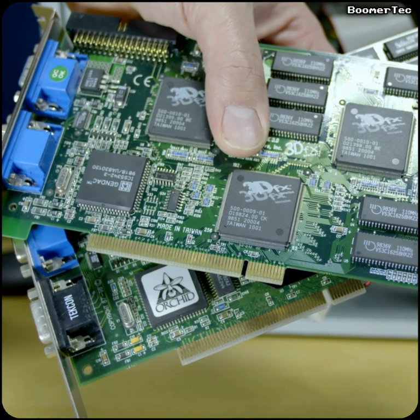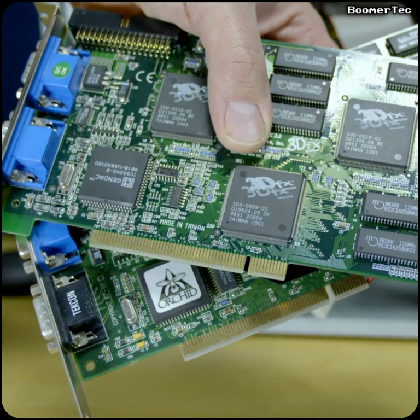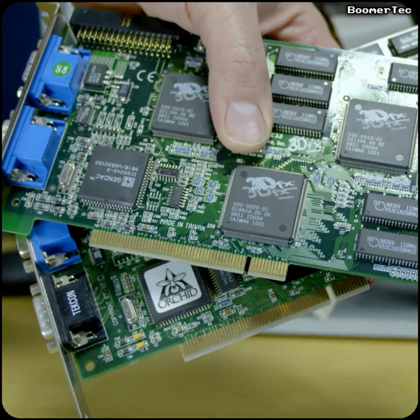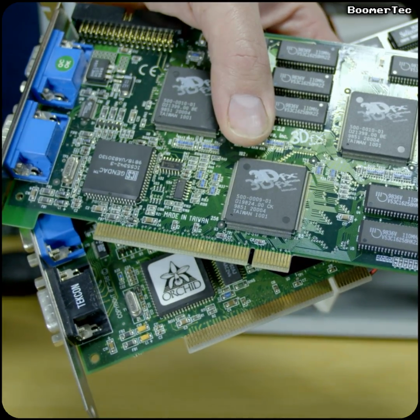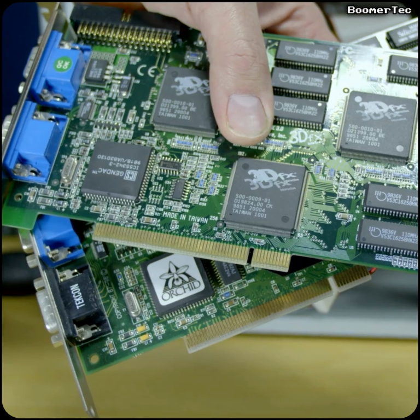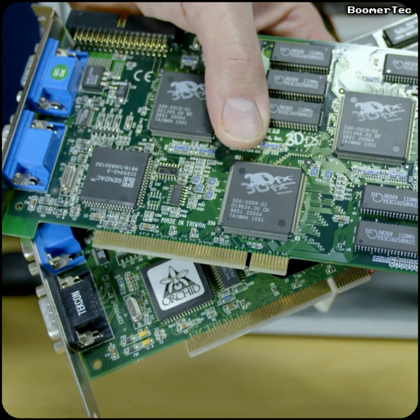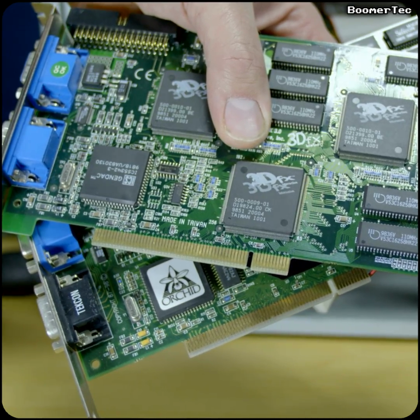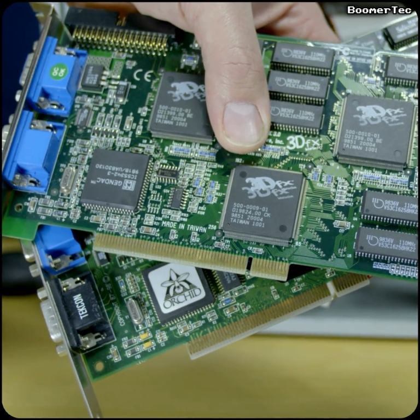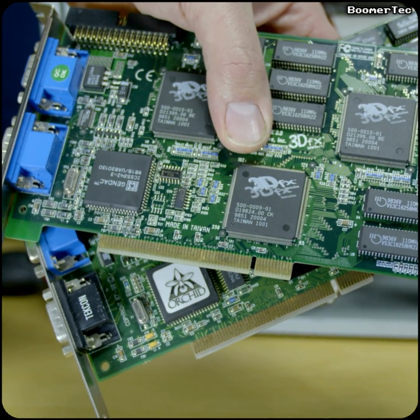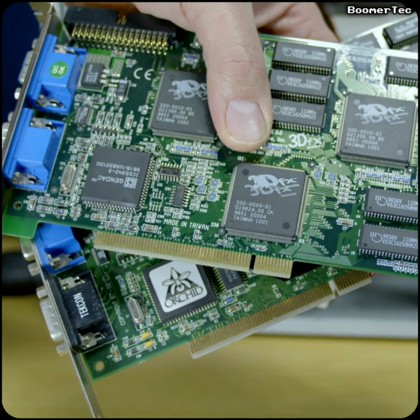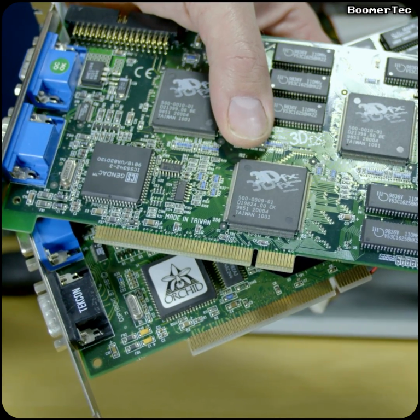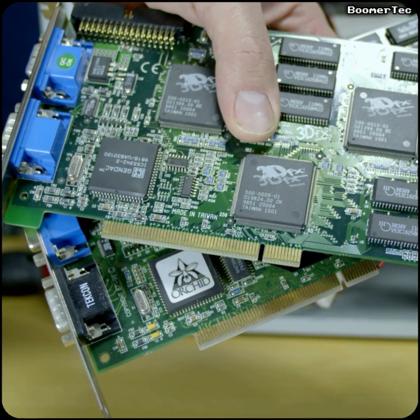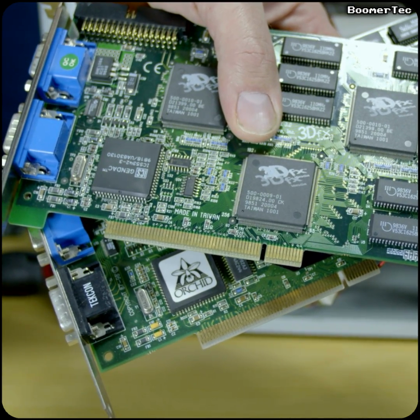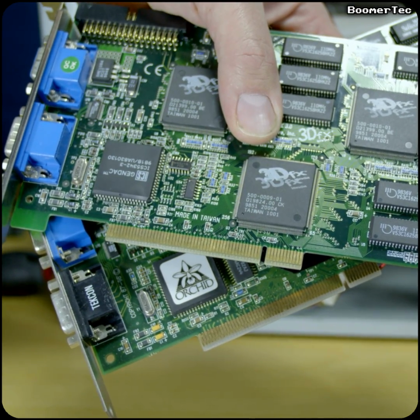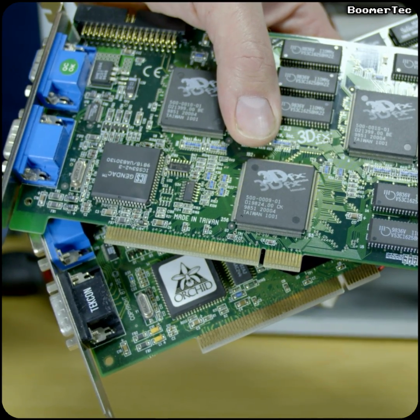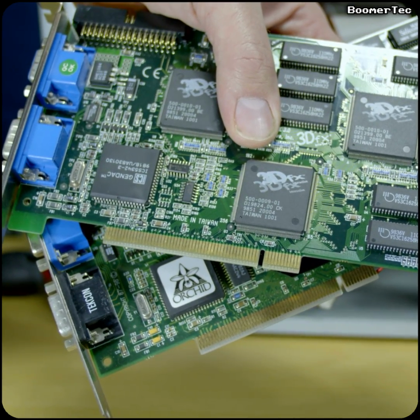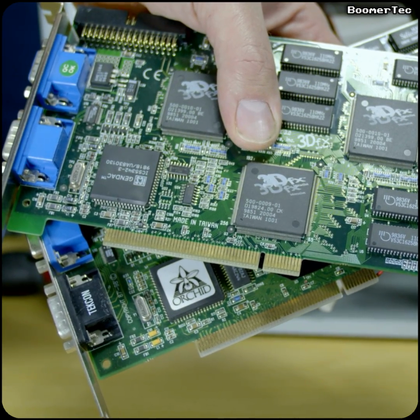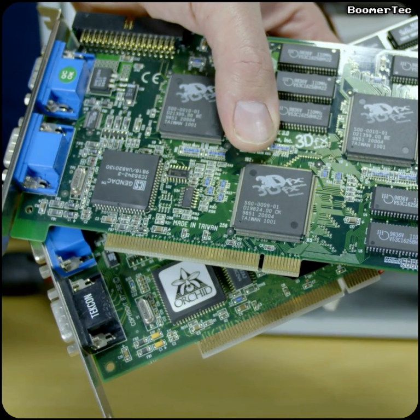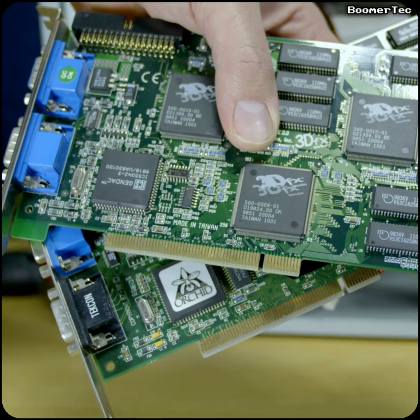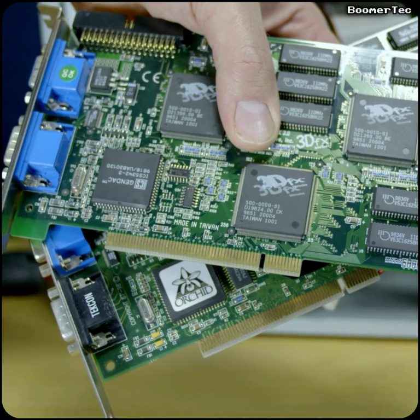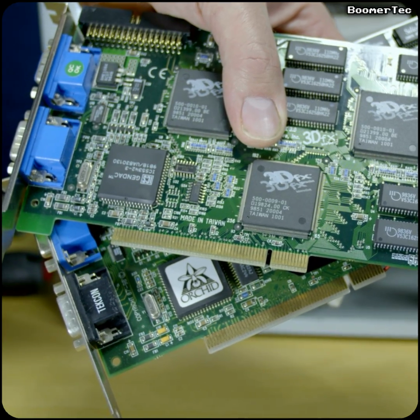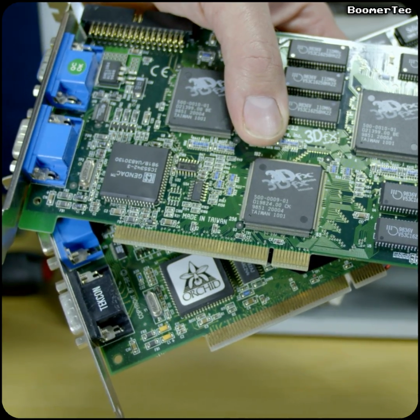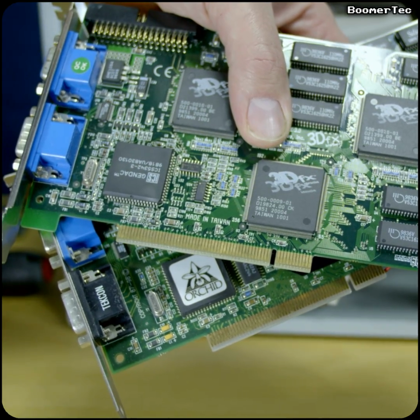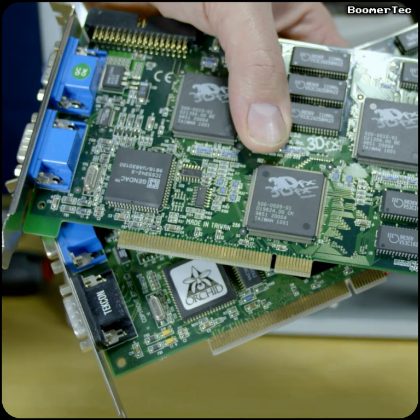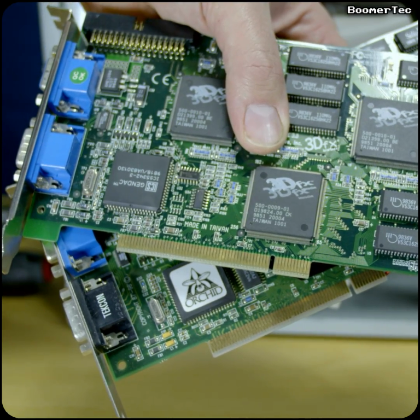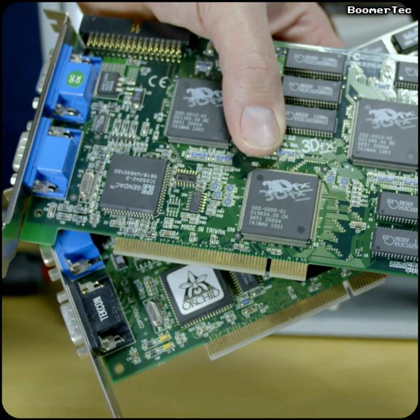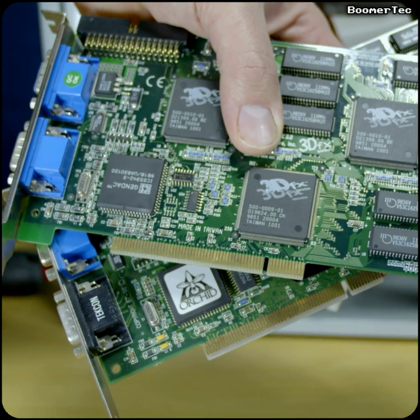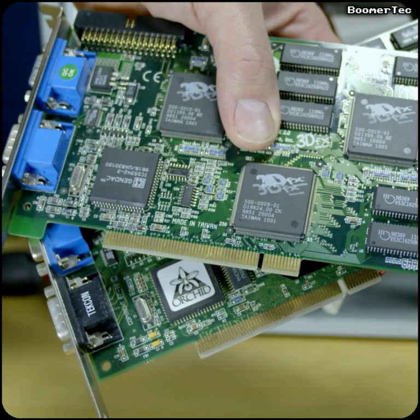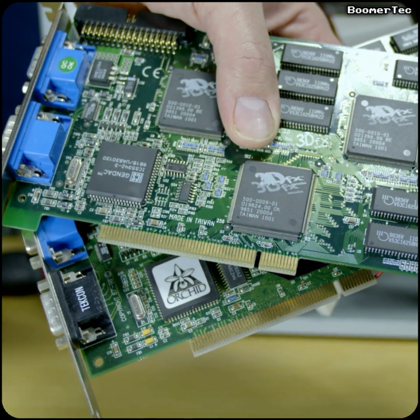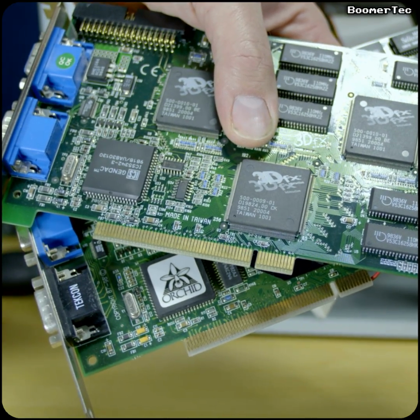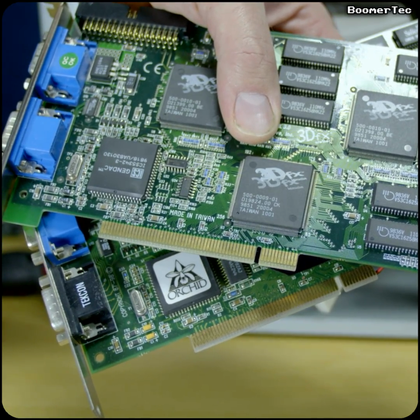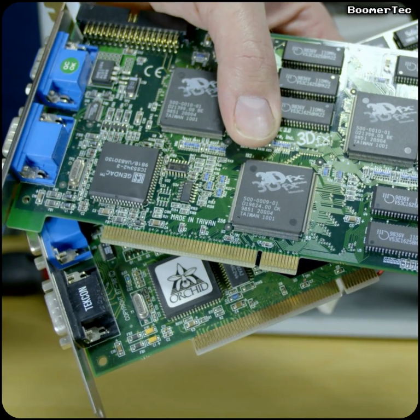In the two remaining PCI slots I have installed two 3DFX Voodoo 2 3D accelerator cards that a friend gave me years ago. They are connected in an SLI configuration for double gaming performance.